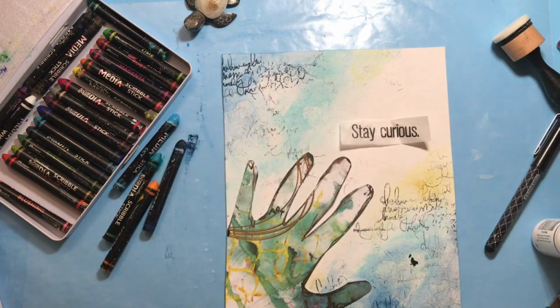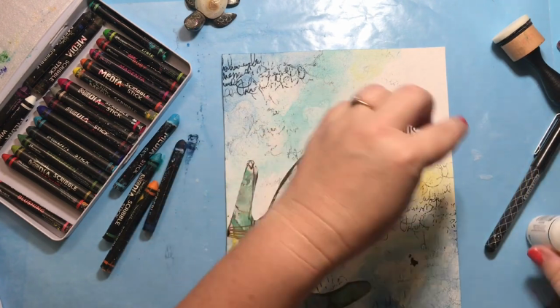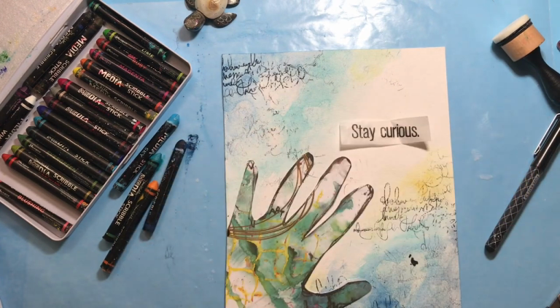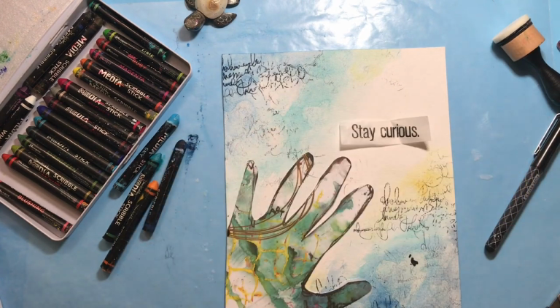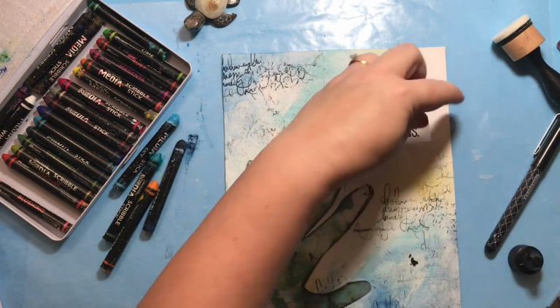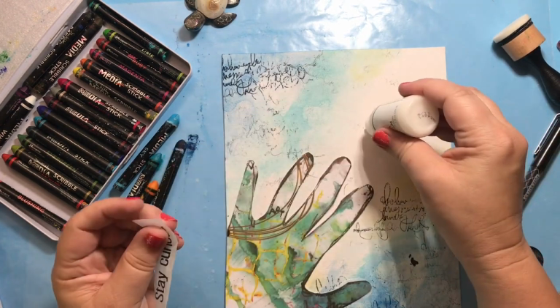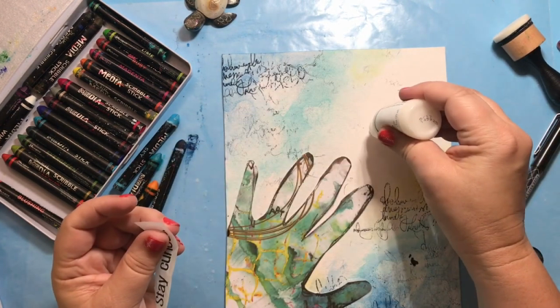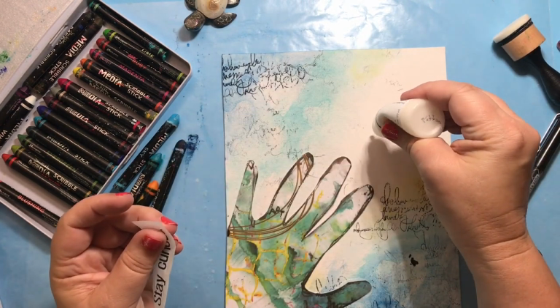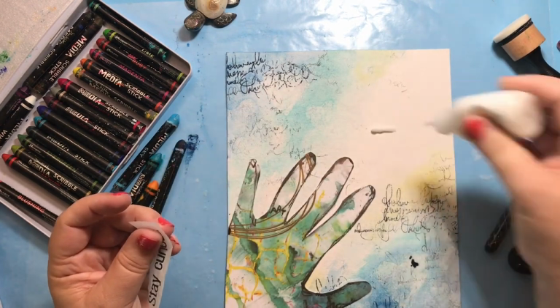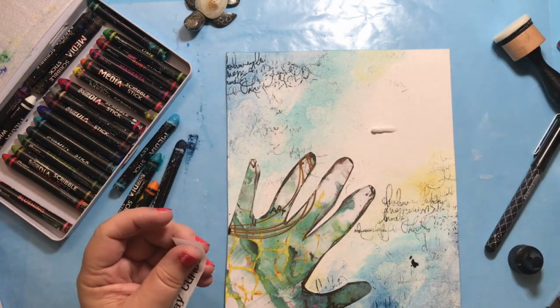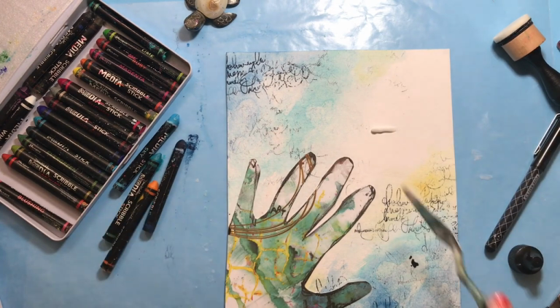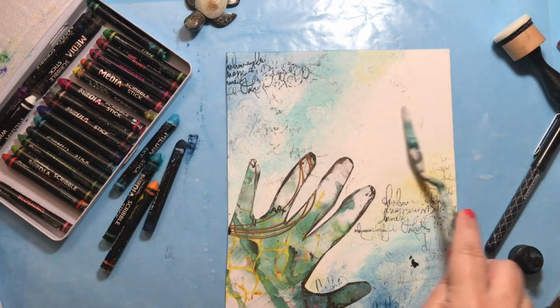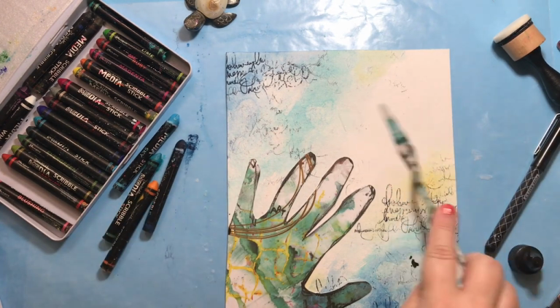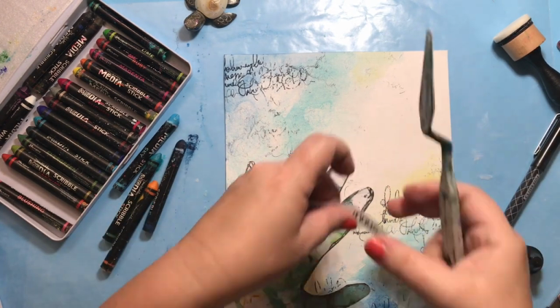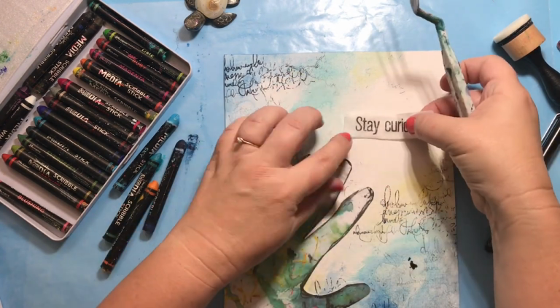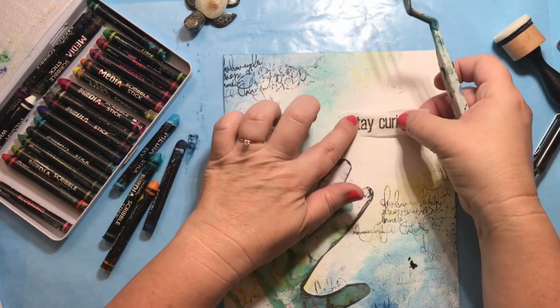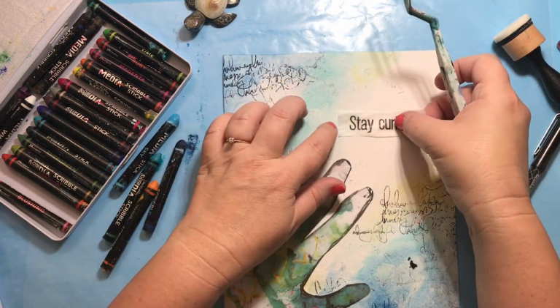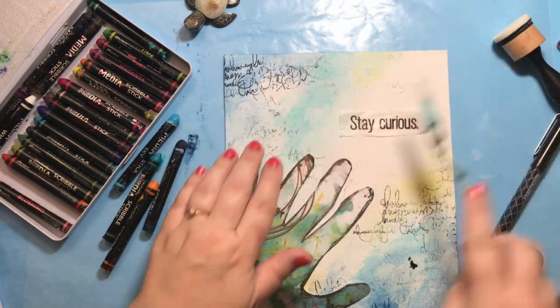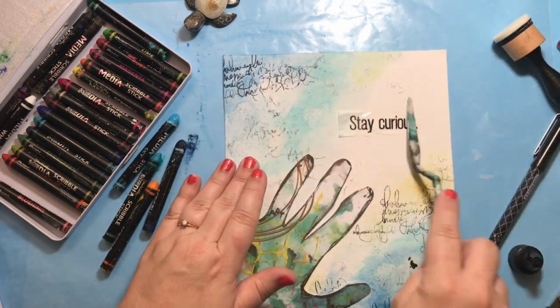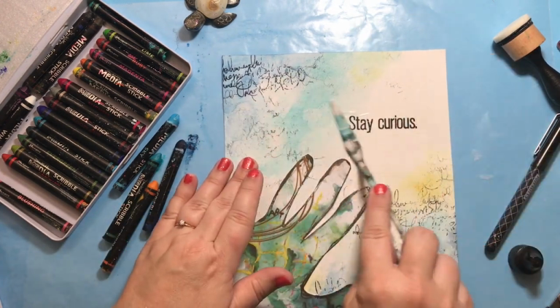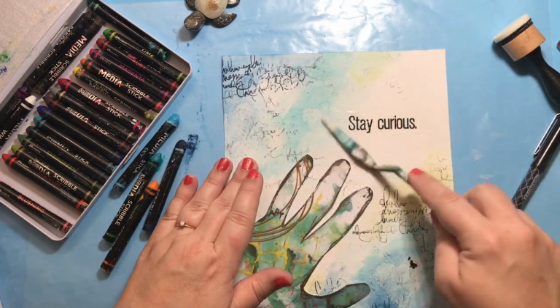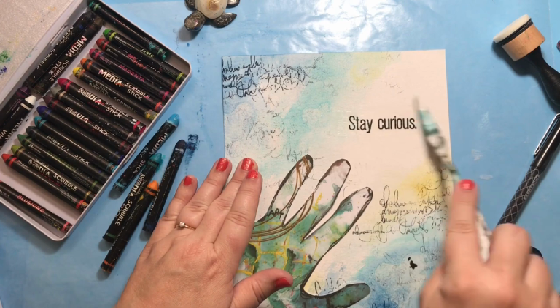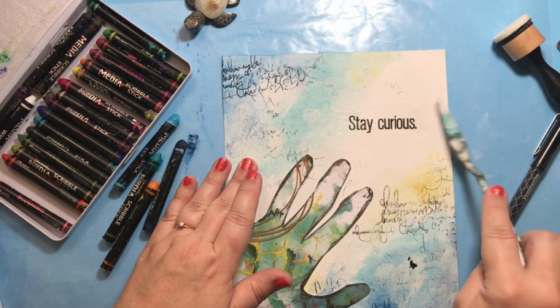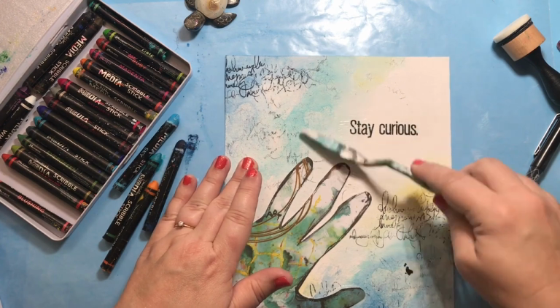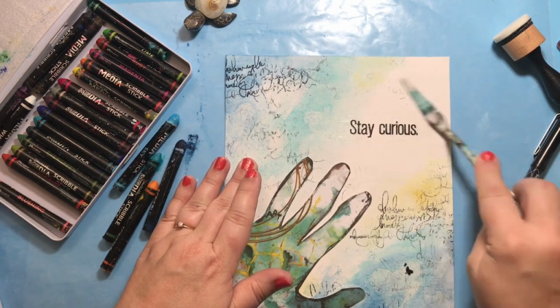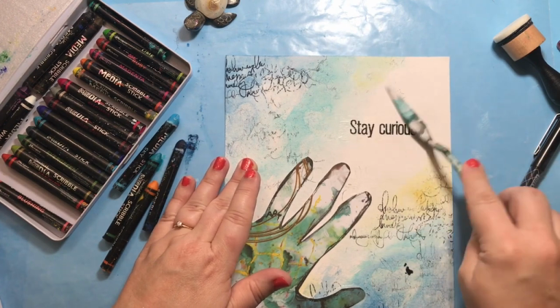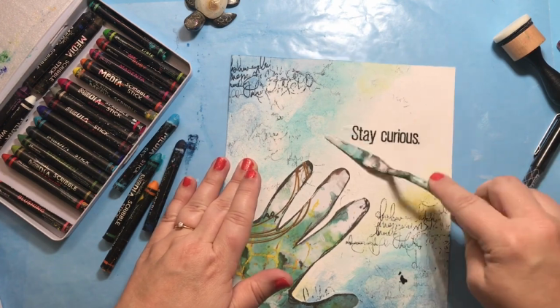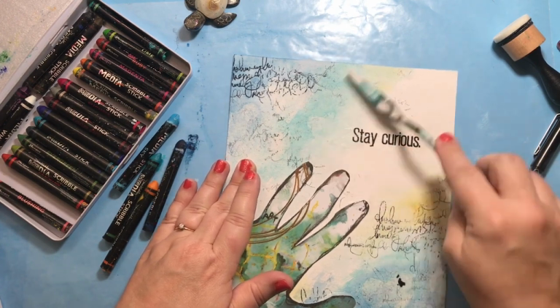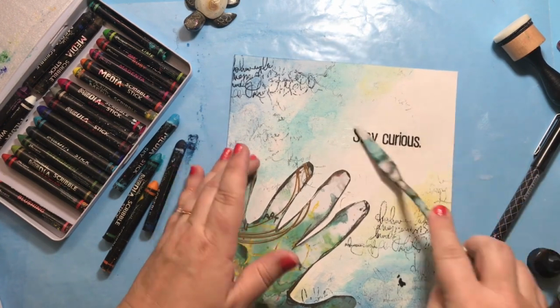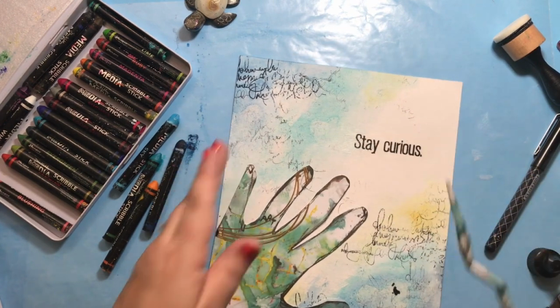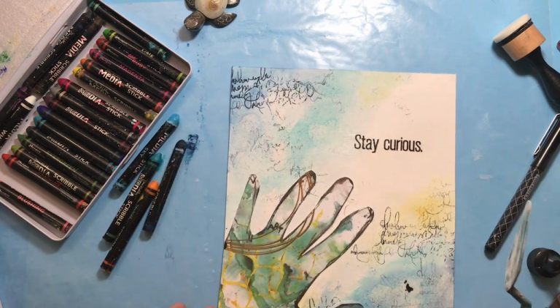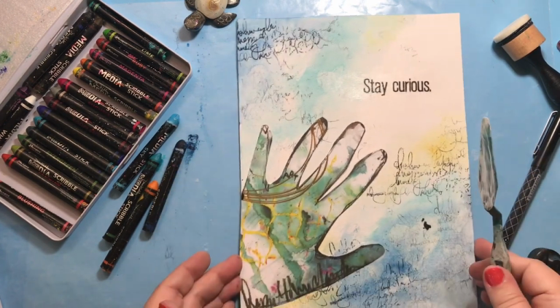Since the sentiment is on thin paper I can use Dina Wakley's gel medium for that. Just squeeze it on the paper, spread it out with a palette knife, put your tissue down, and use your palette knife right over the top. Super easy, super fun.